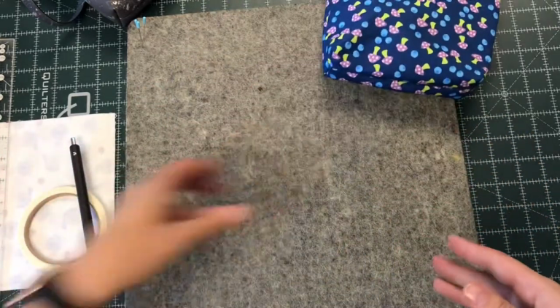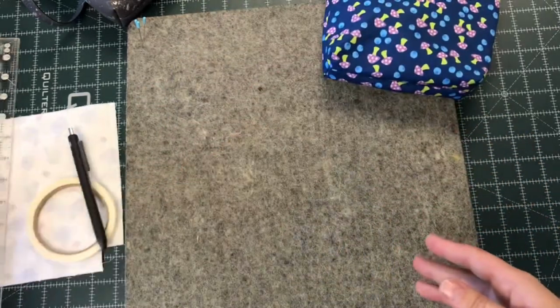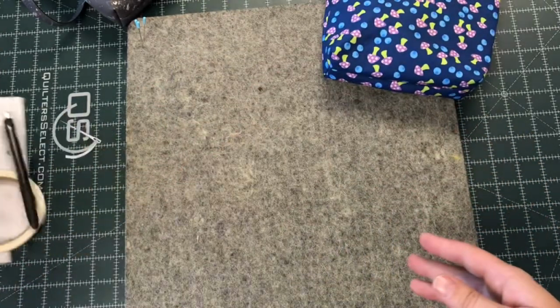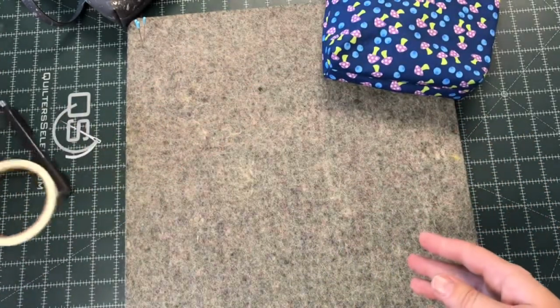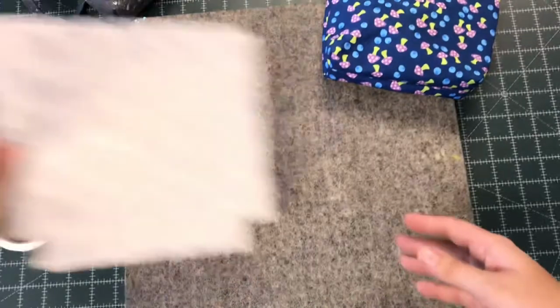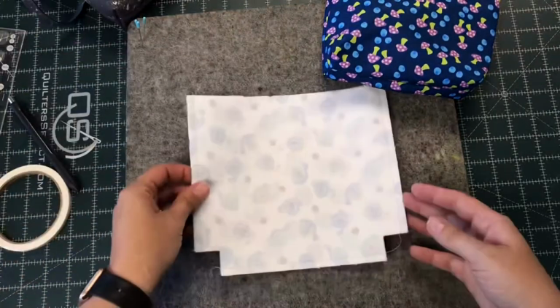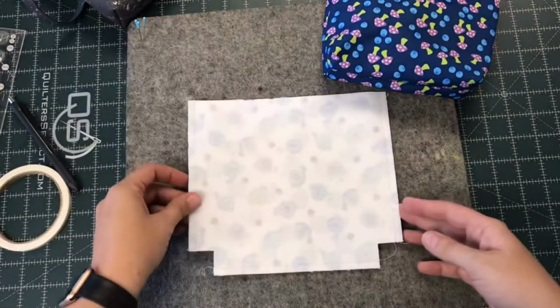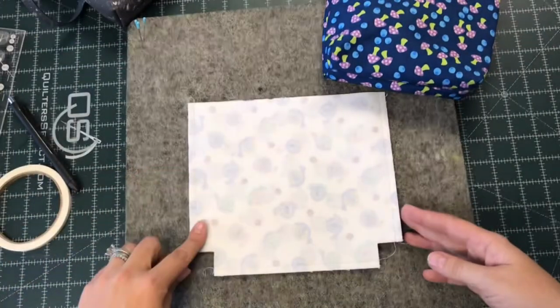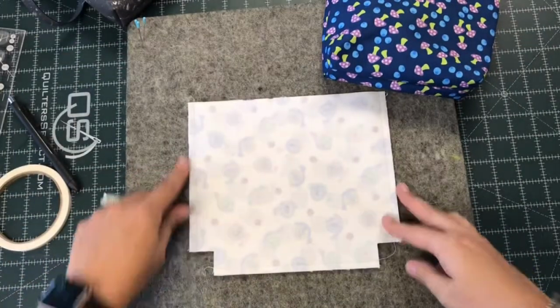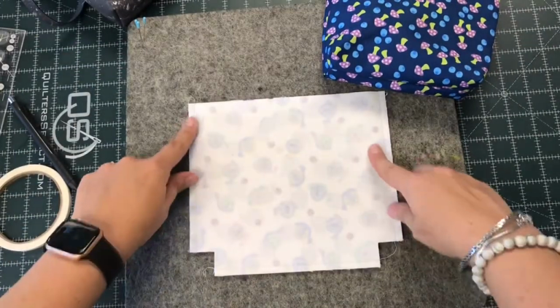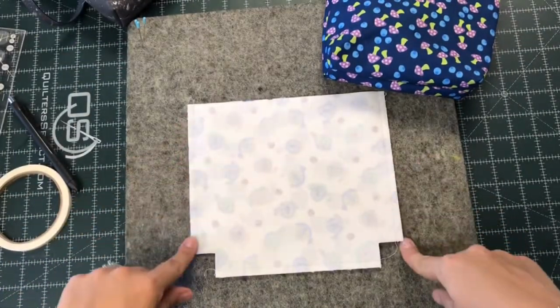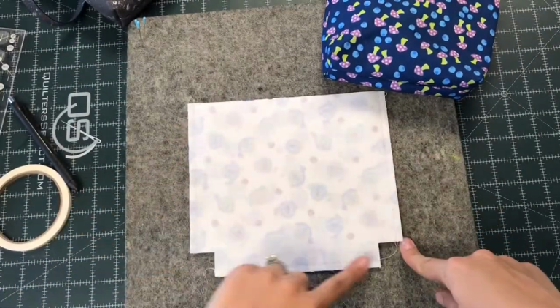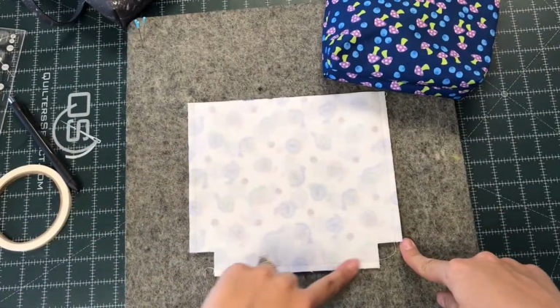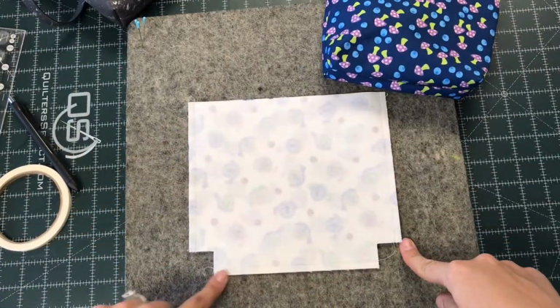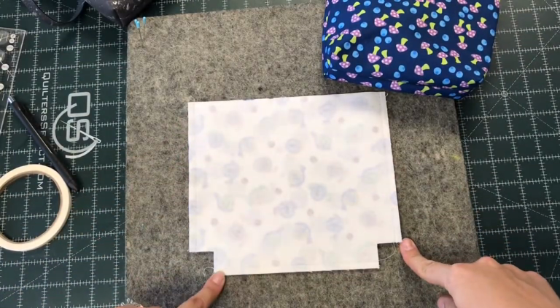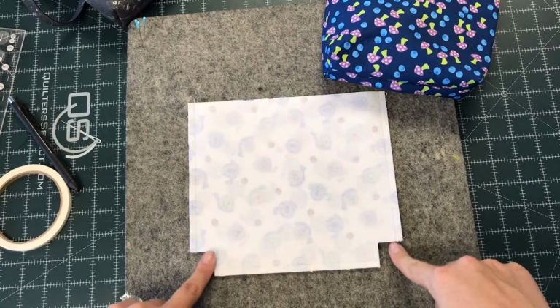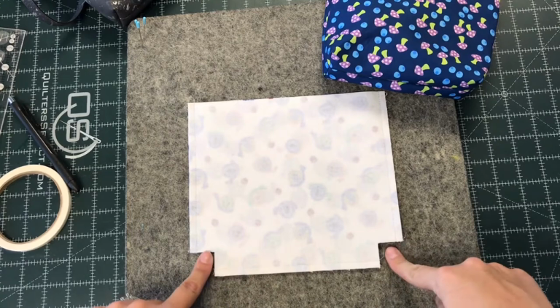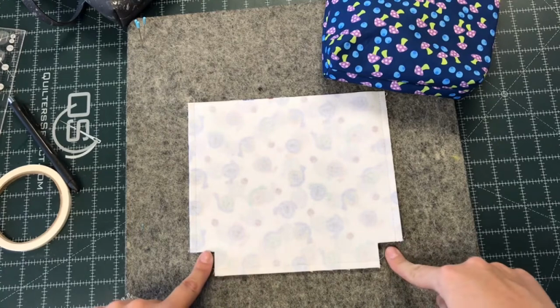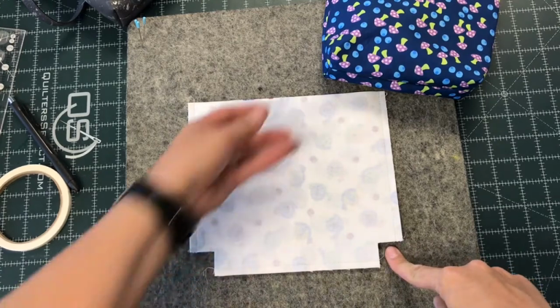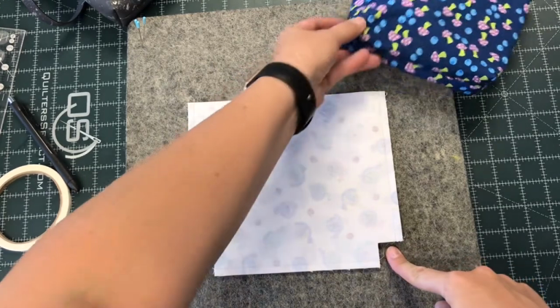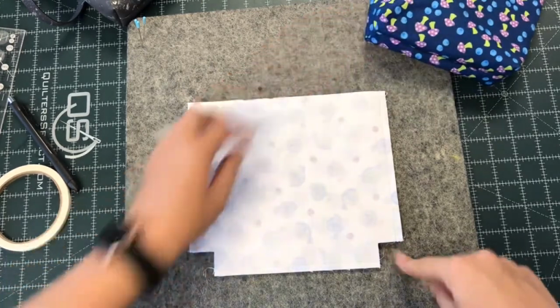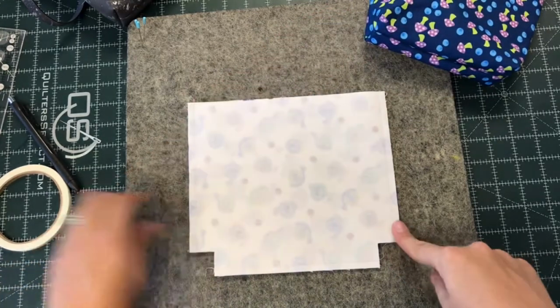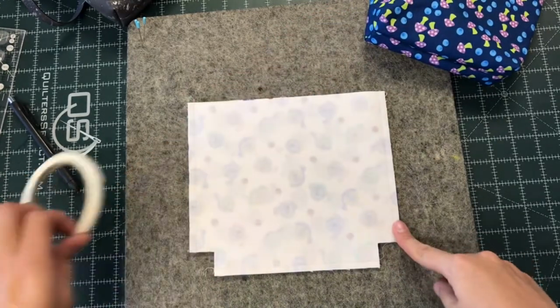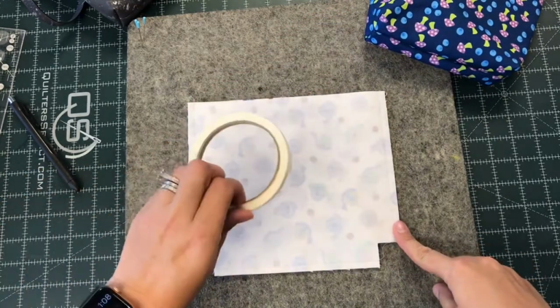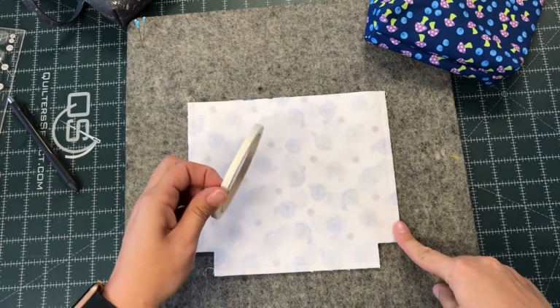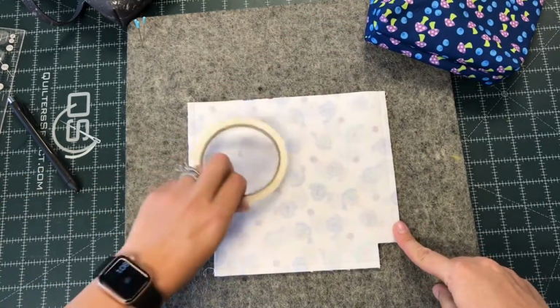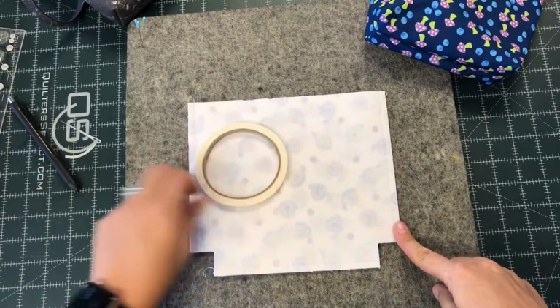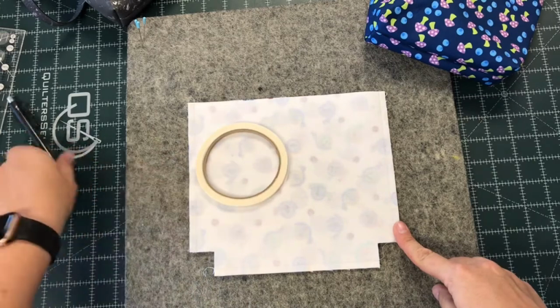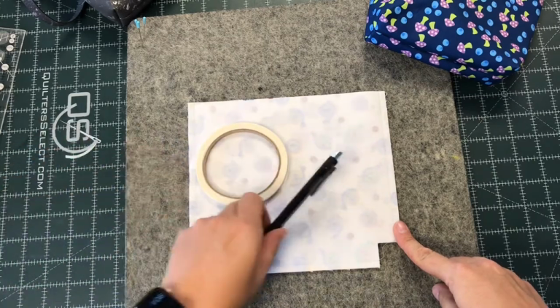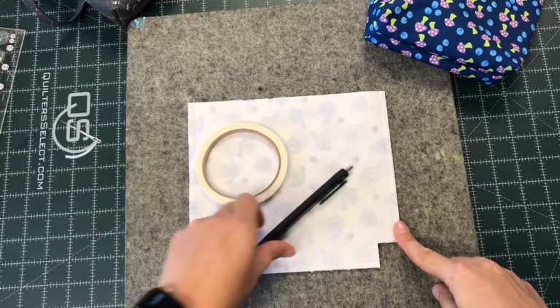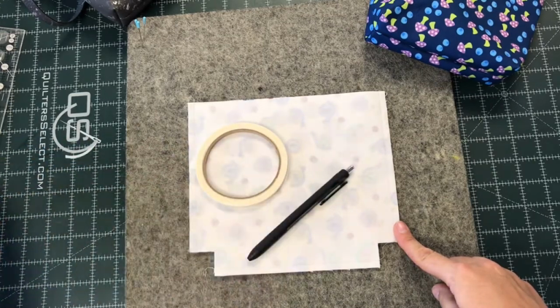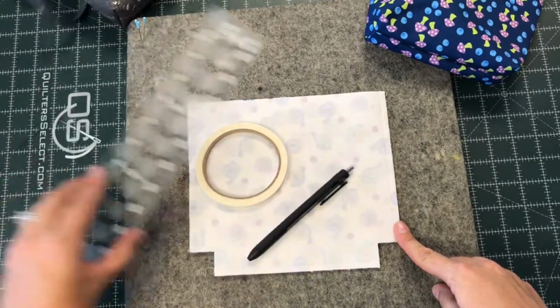I'll grab my lining here. You can see I've sewn the sides as well as the bottom, but I have not boxed my corners yet — I wait for that. I need a couple of things to do this: my quarter-inch wide fusible tape, a pen, and a ruler.